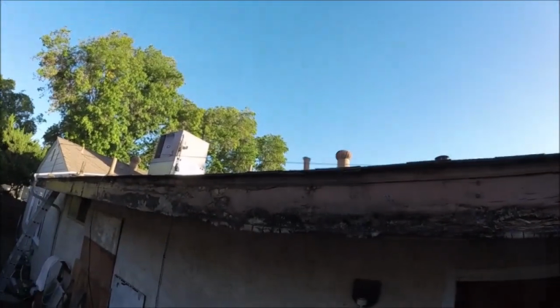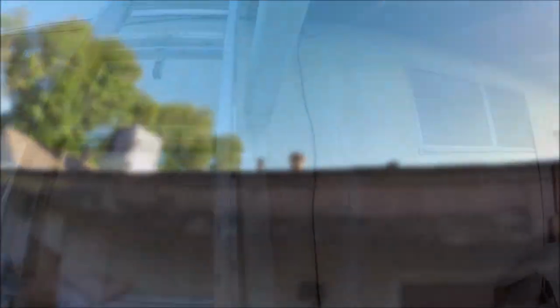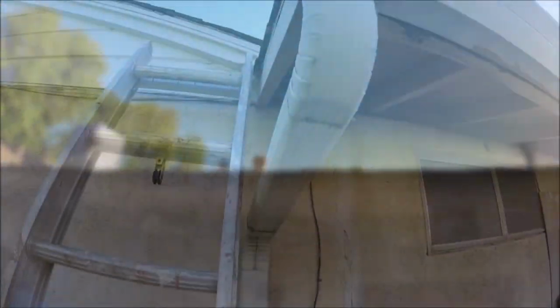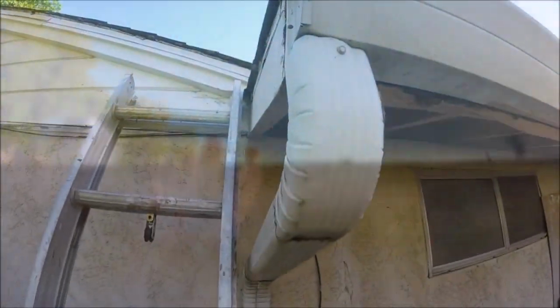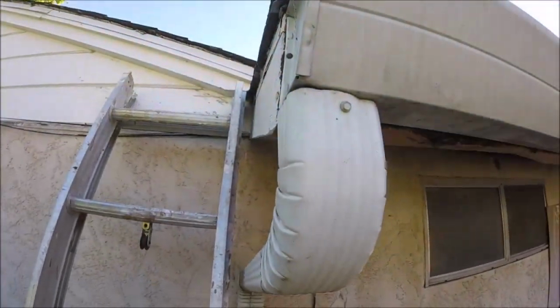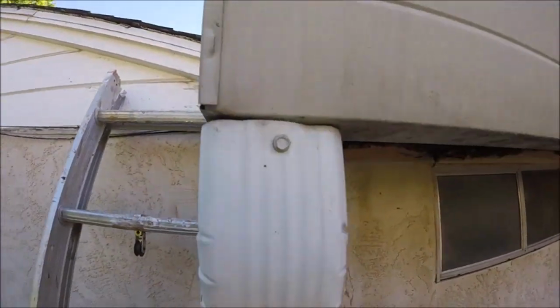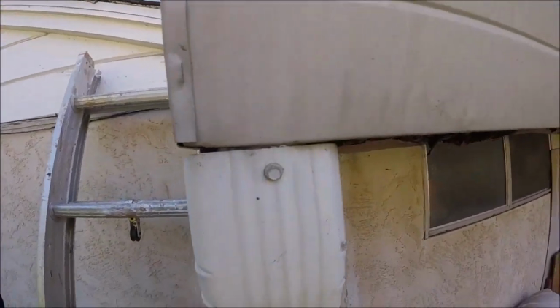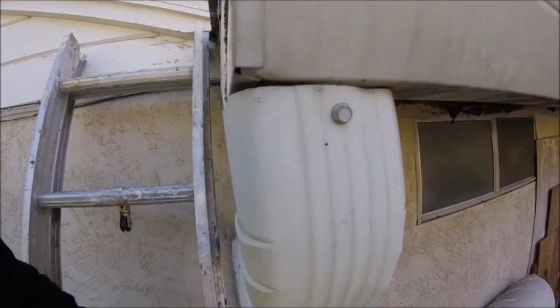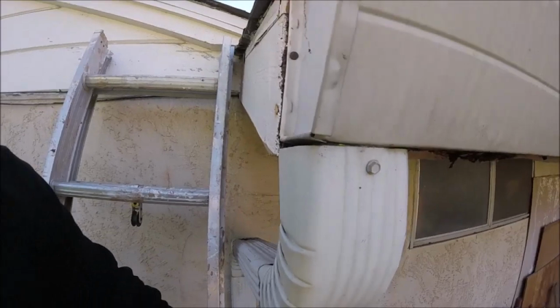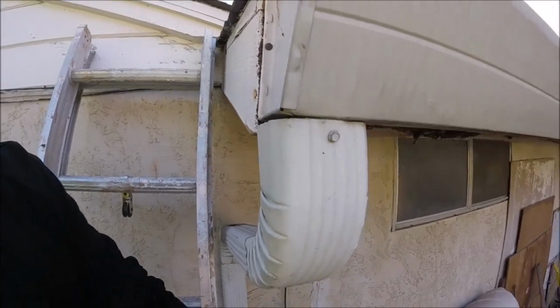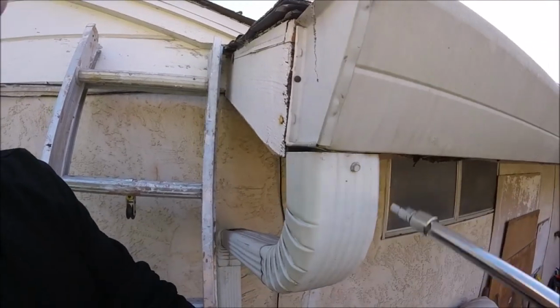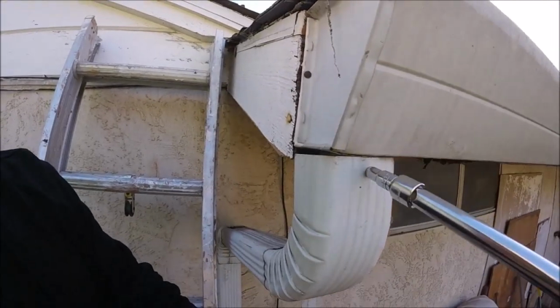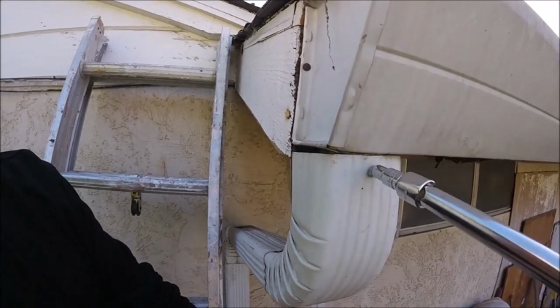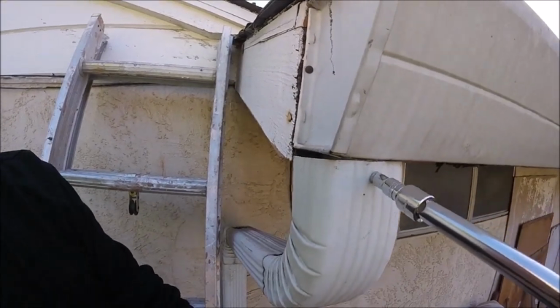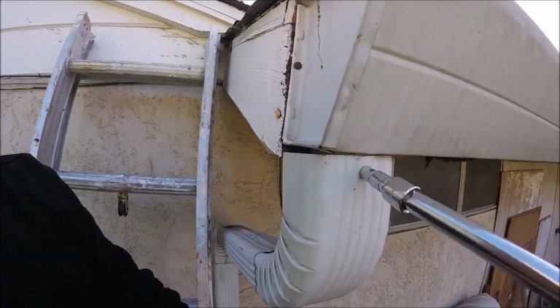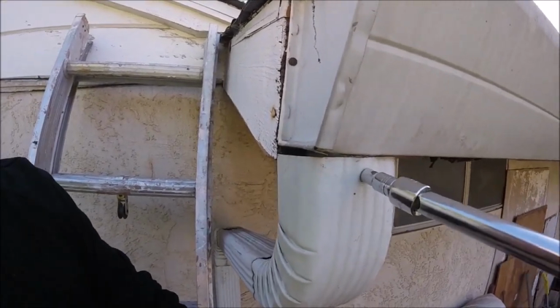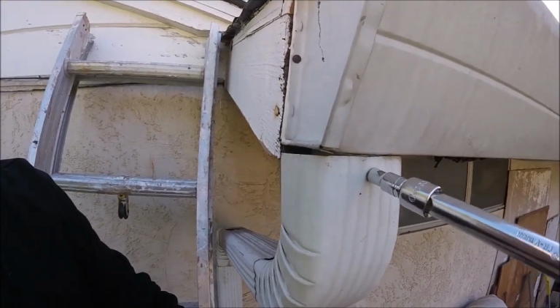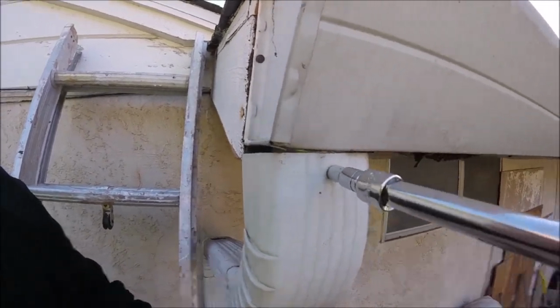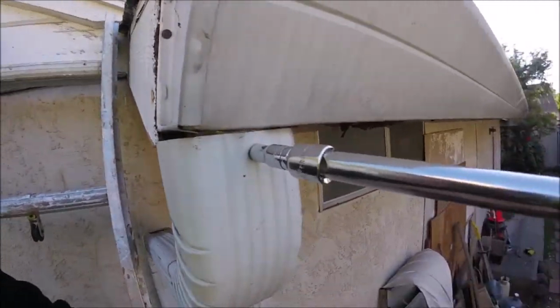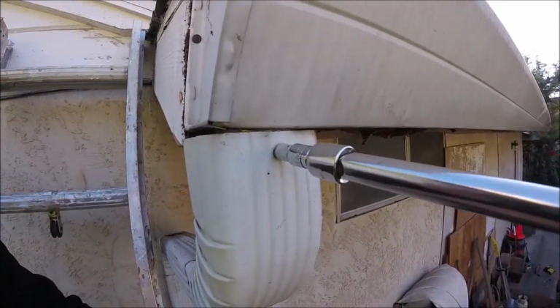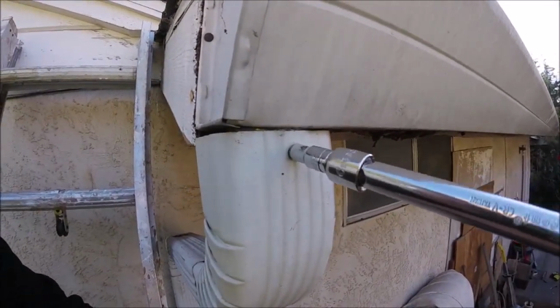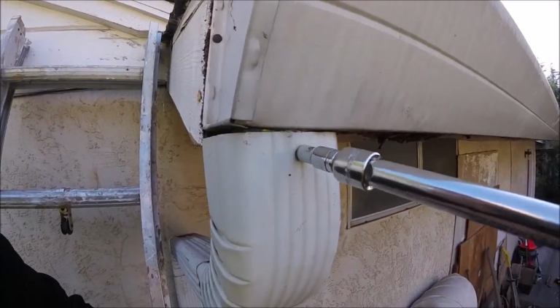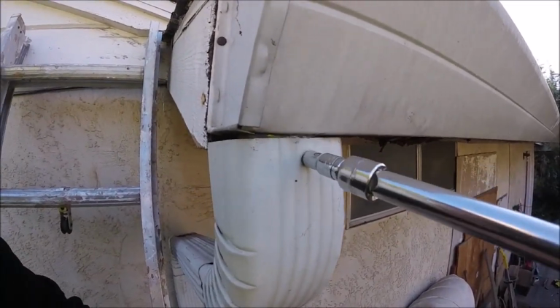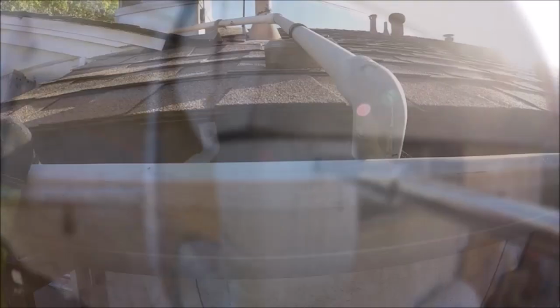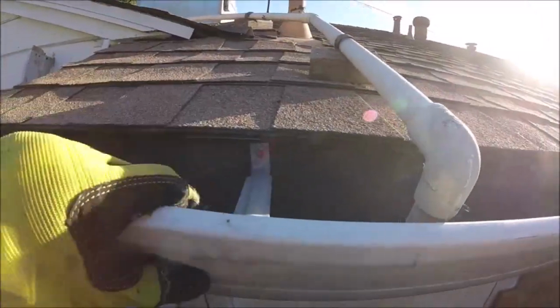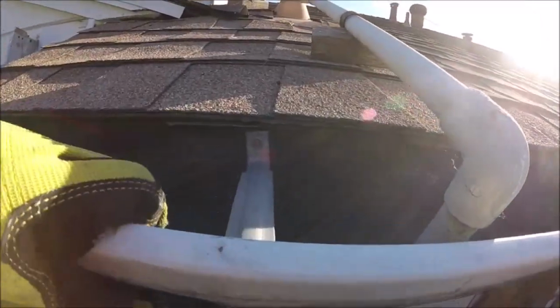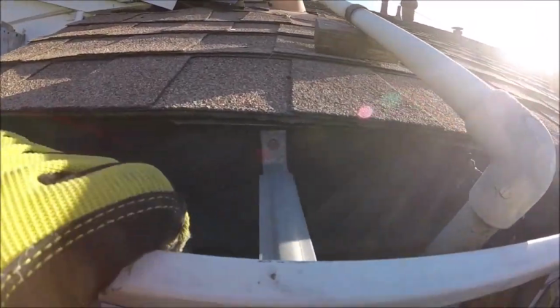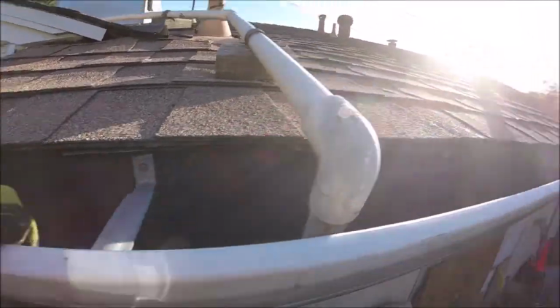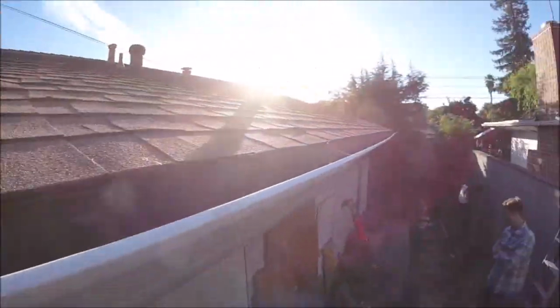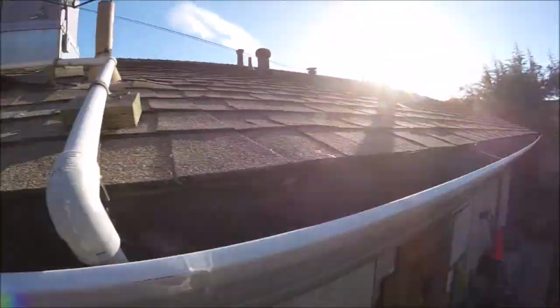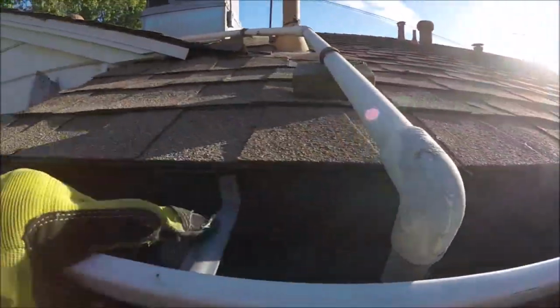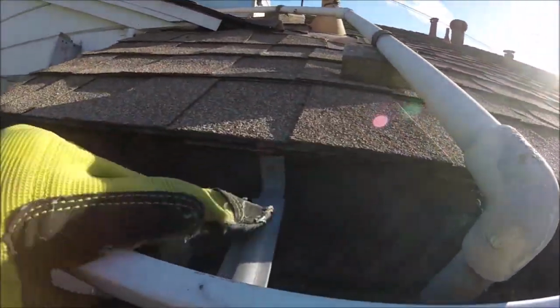First, we're gonna want to disconnect the downspout from the actual gutter. It's usually held in by some of these little quarter-inch sheet metal screws. Now up here we're gonna take the gutters off — they're held in by nails or screws on these little bracket things that go into the fascia.